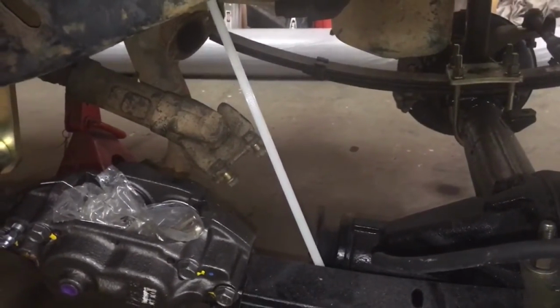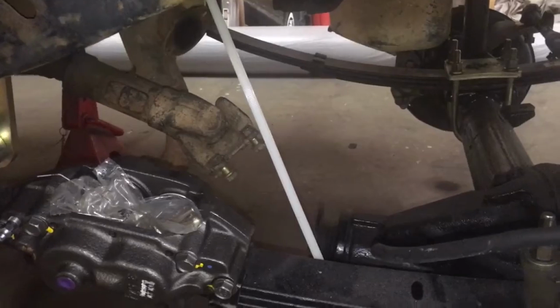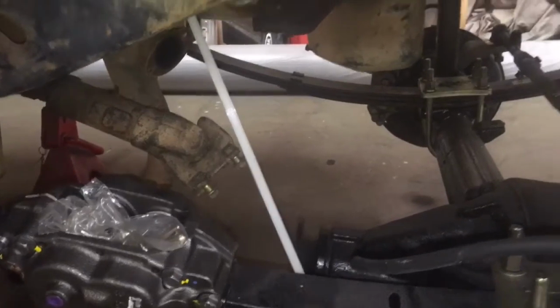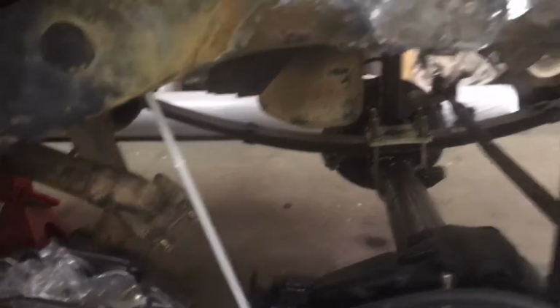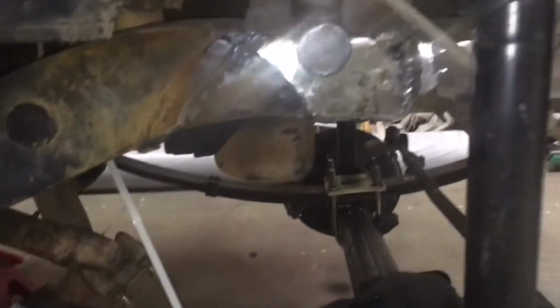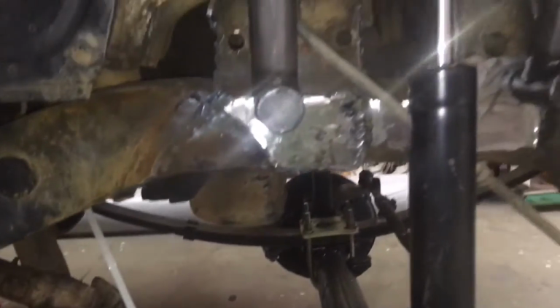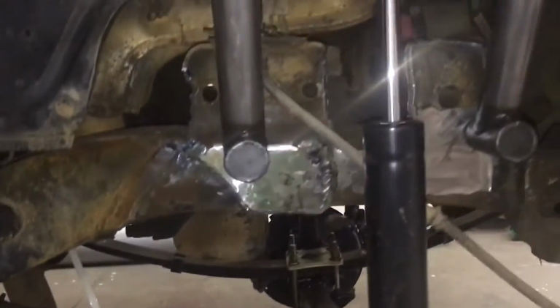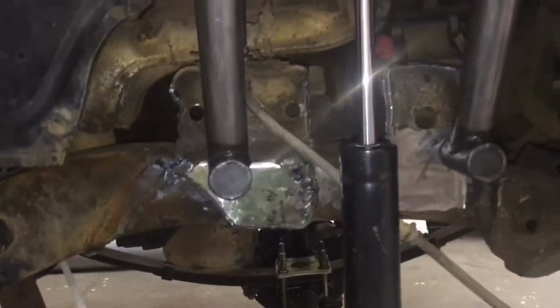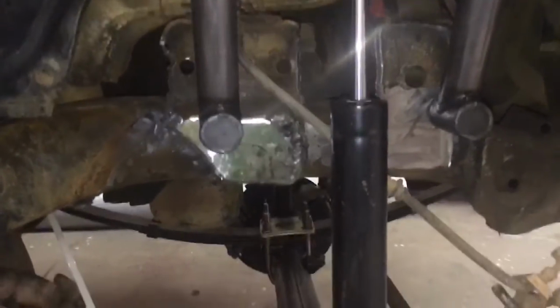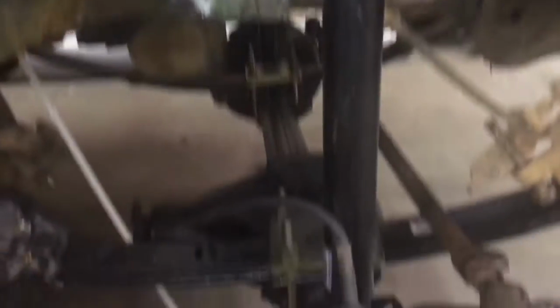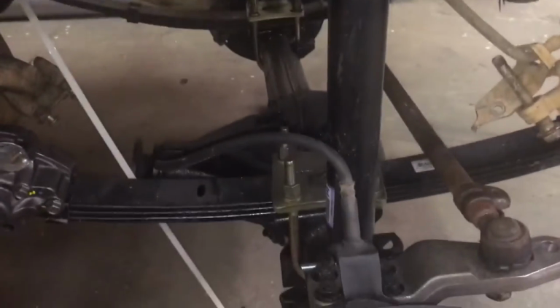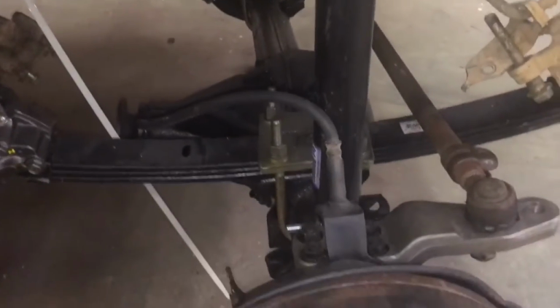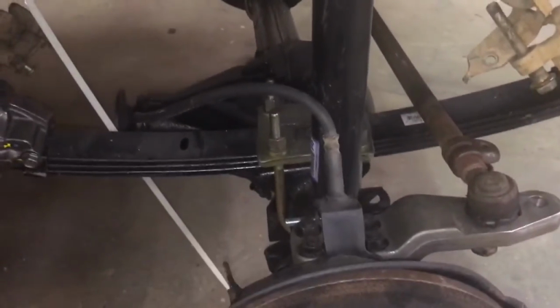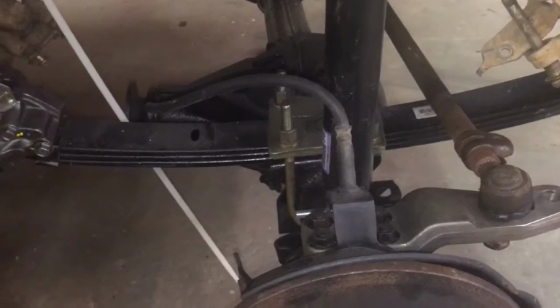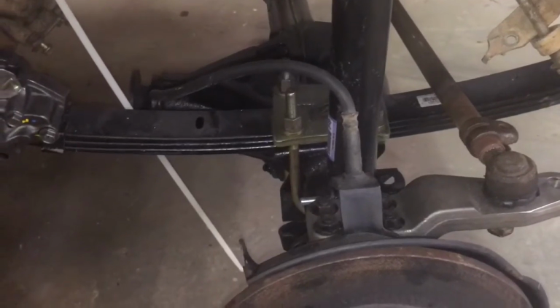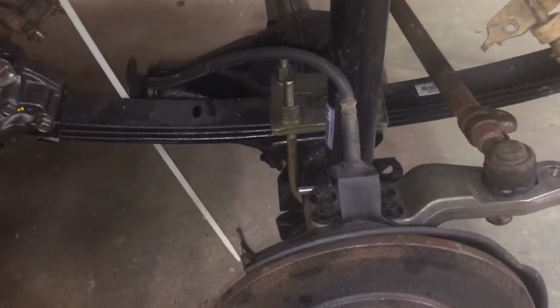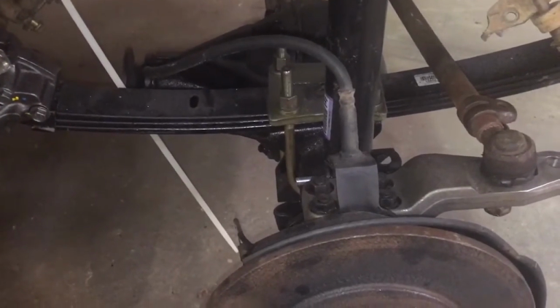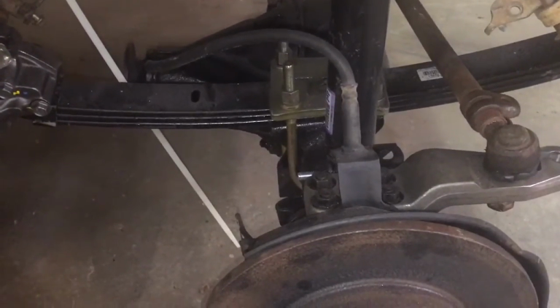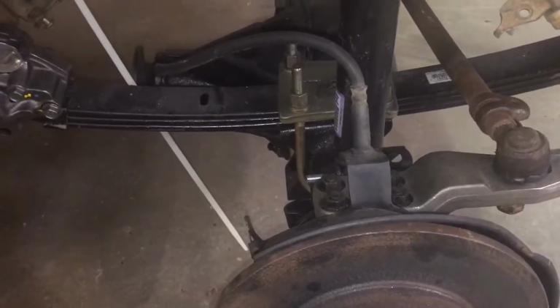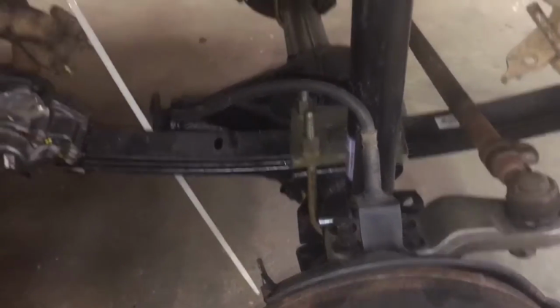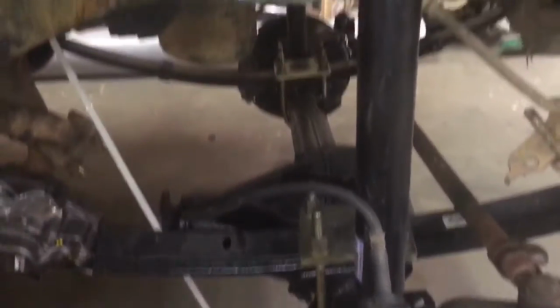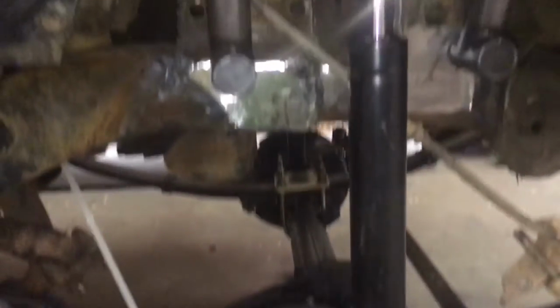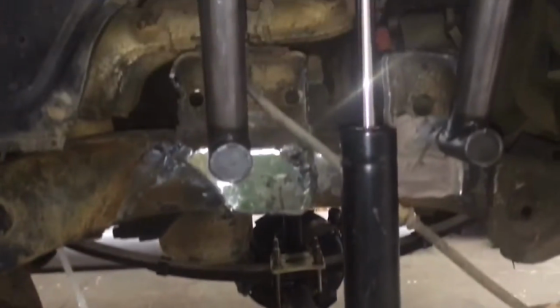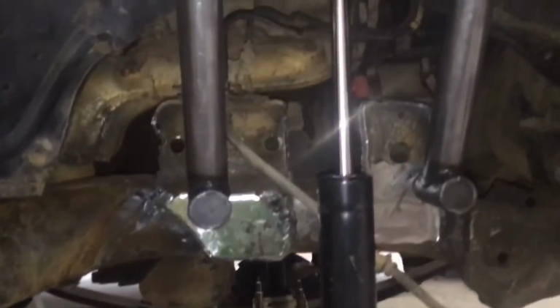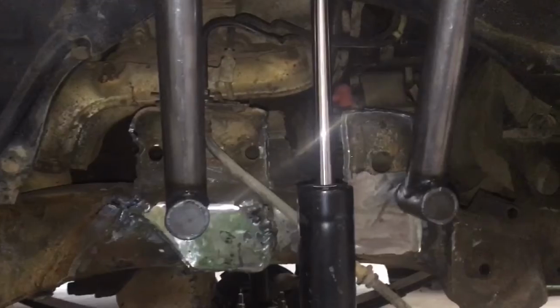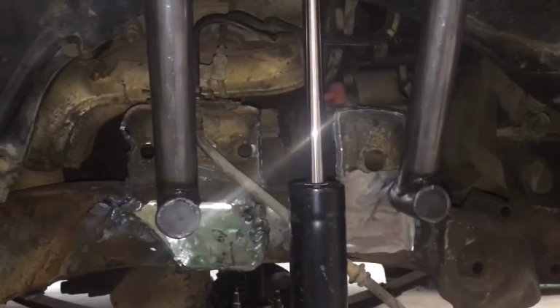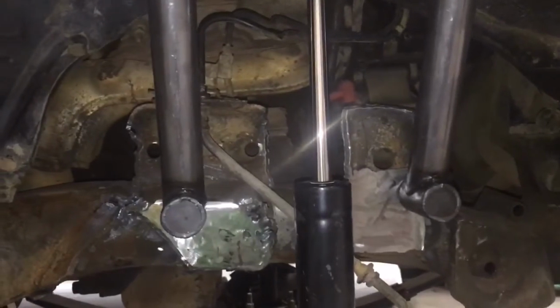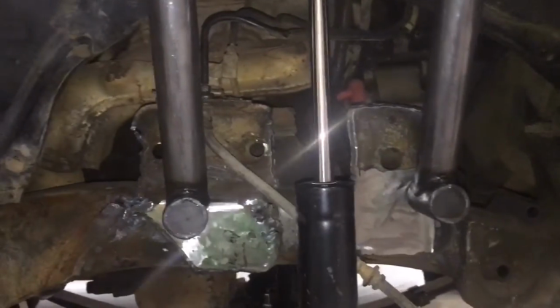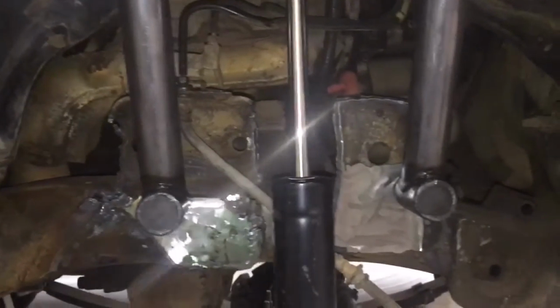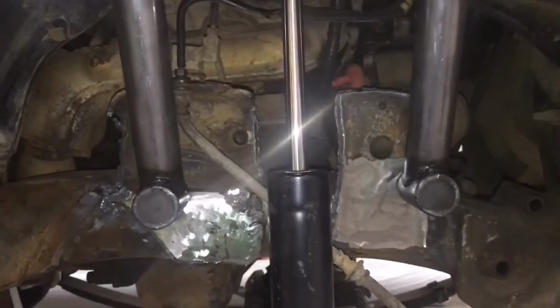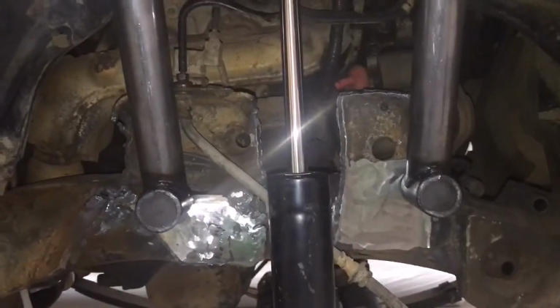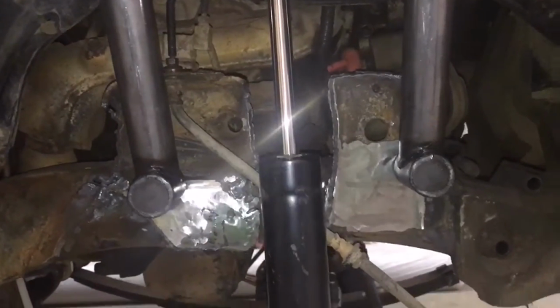Other than that, progress is good. We're gonna start working on brakes tomorrow — we've got to get the Toyota brake calipers to talk to the Isuzu brake line, so that'll be what we focus on tomorrow.